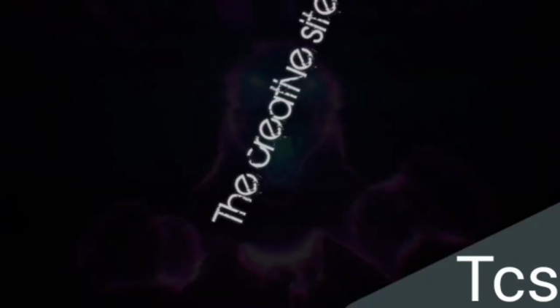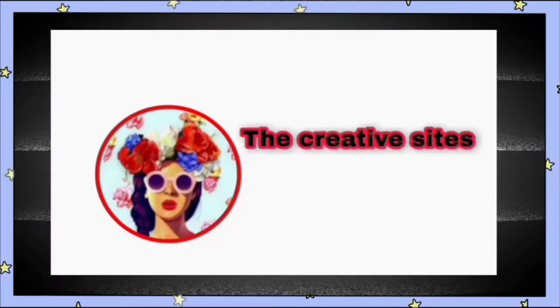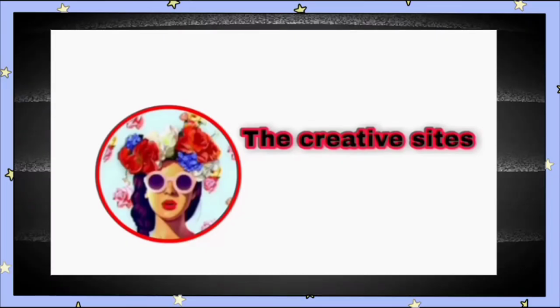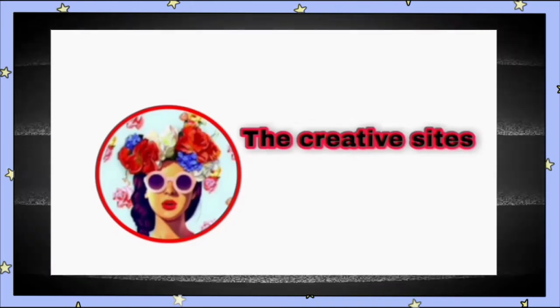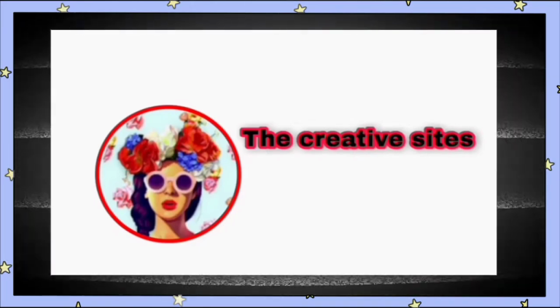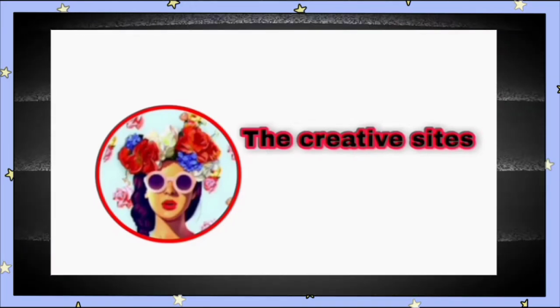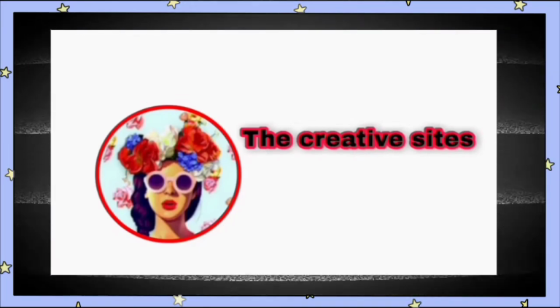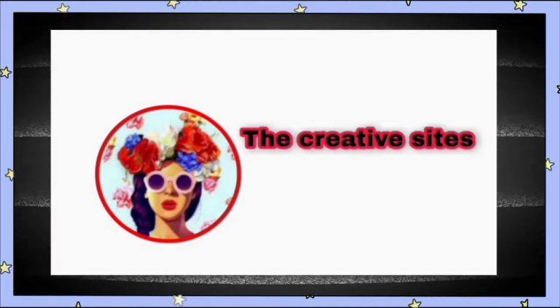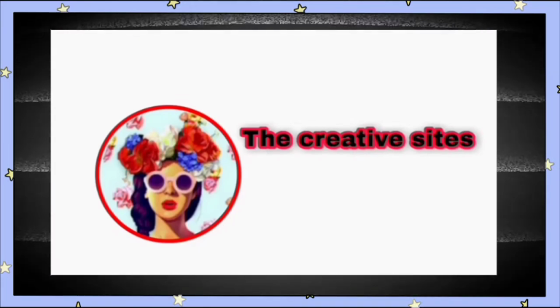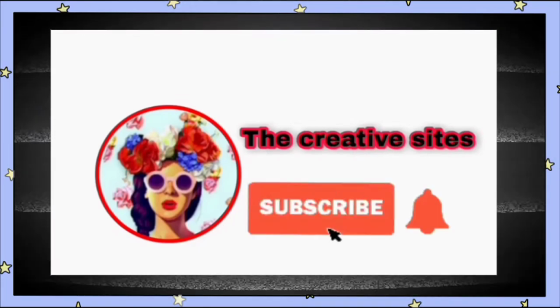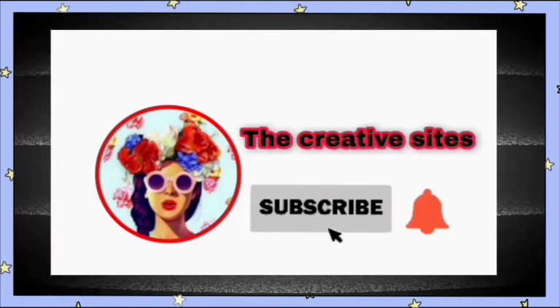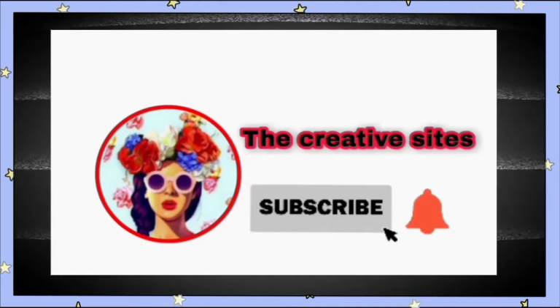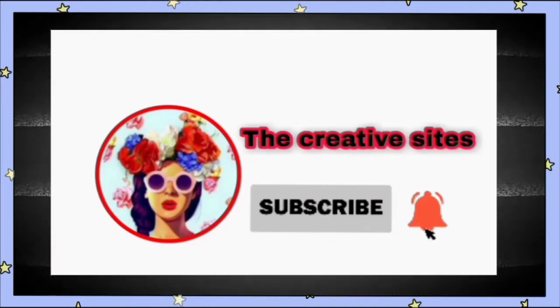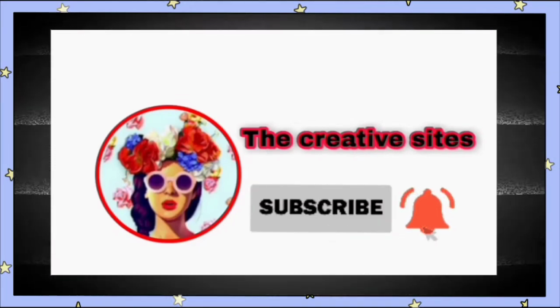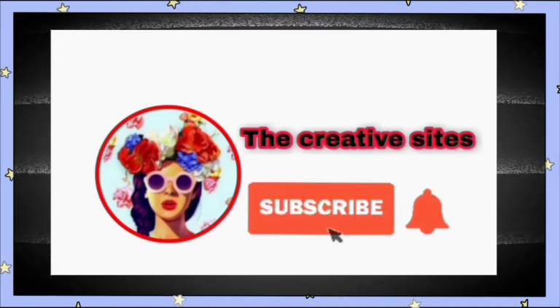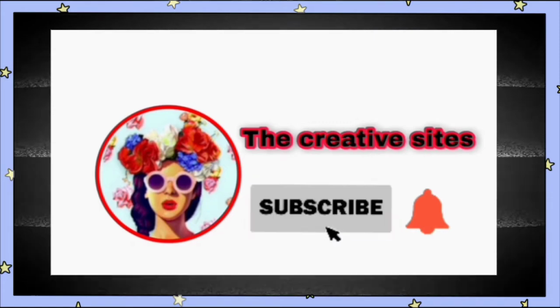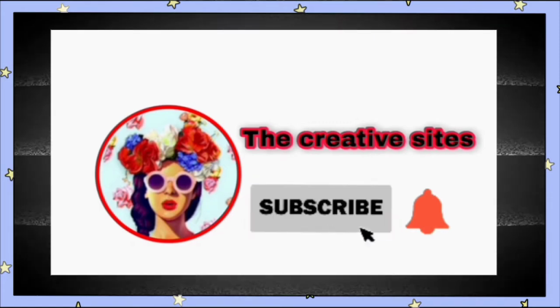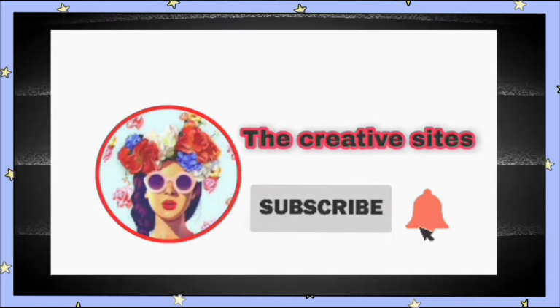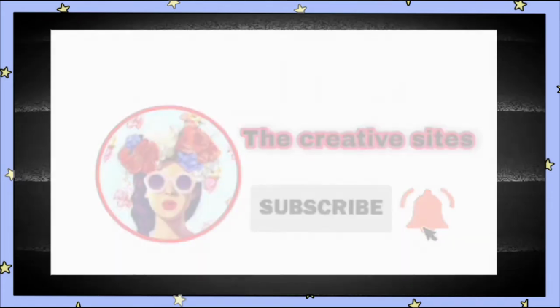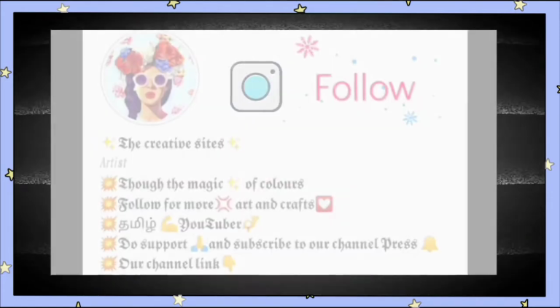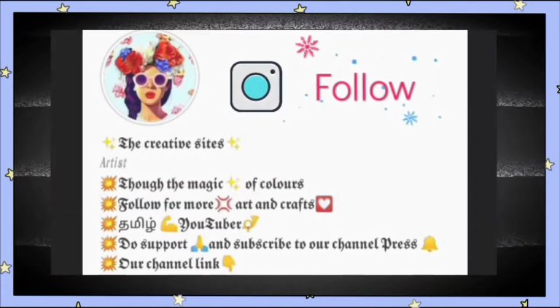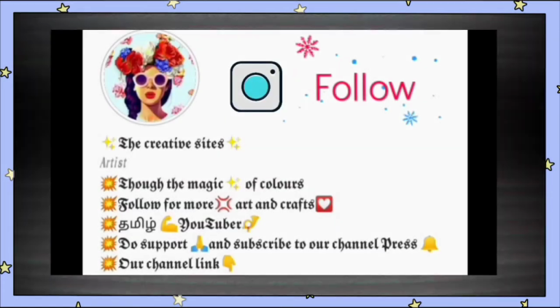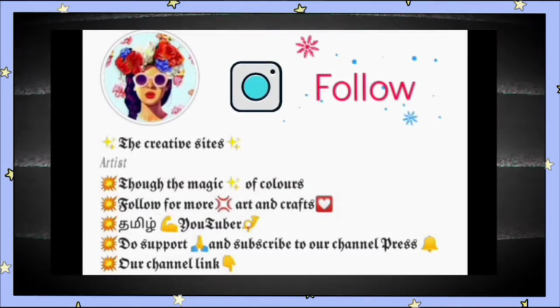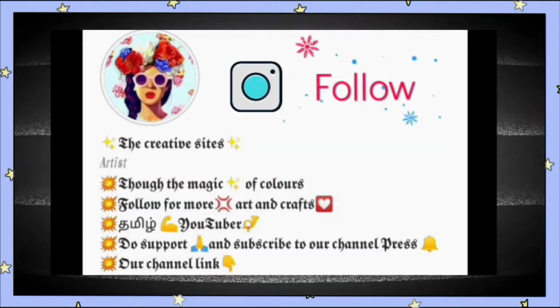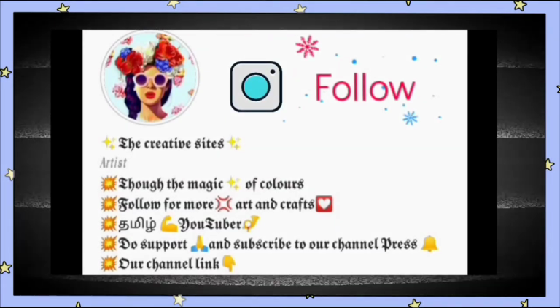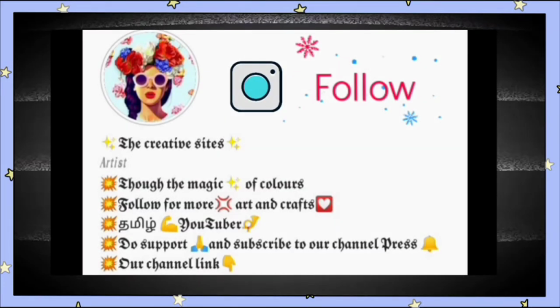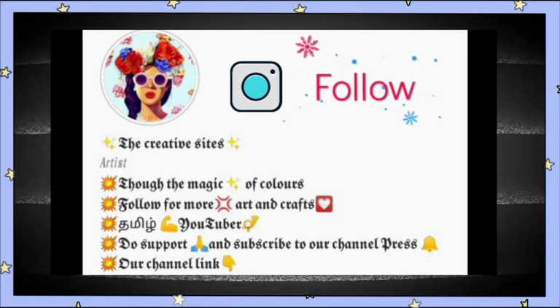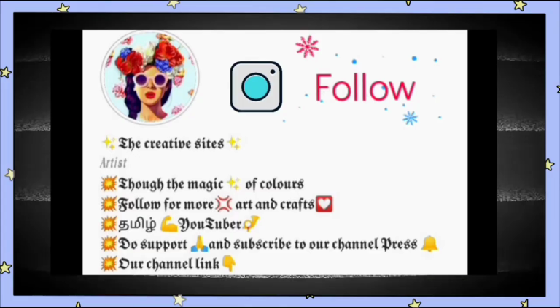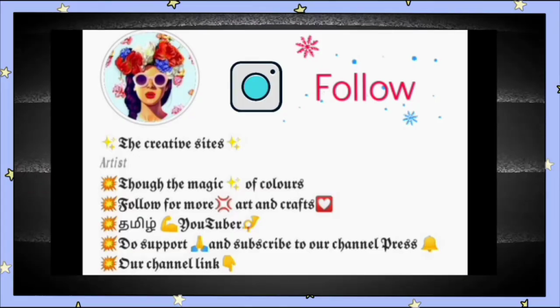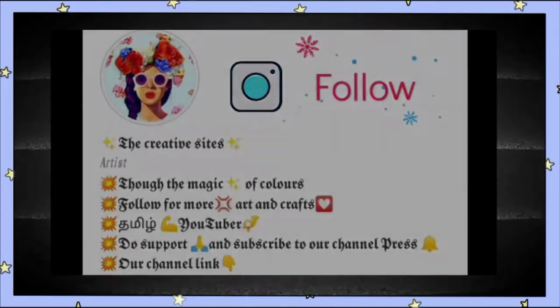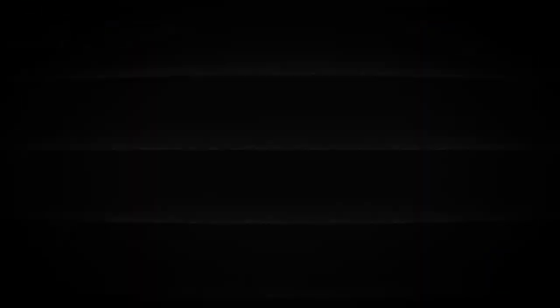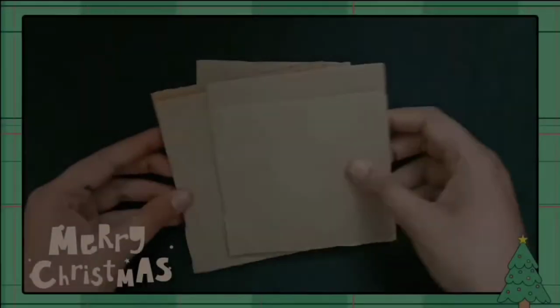If you are interested in our channel, subscribe to our channel. Click the bell icon so that you will get a notification on the video. If you follow me on Instagram, please follow the link in the description.